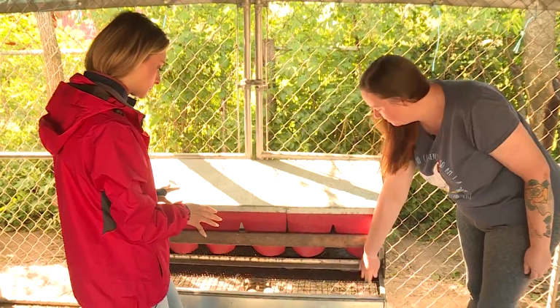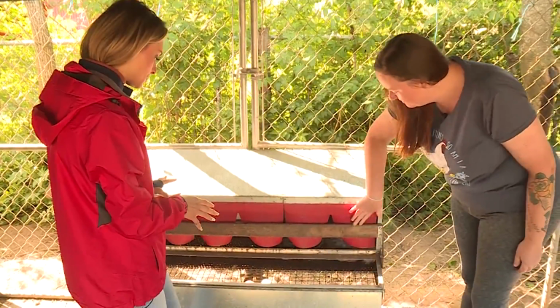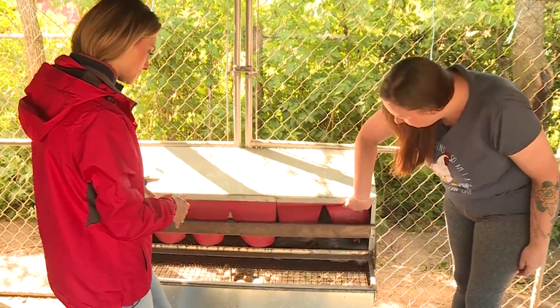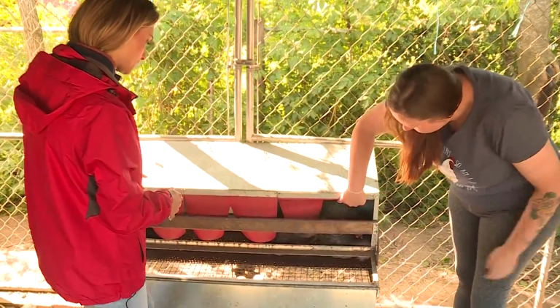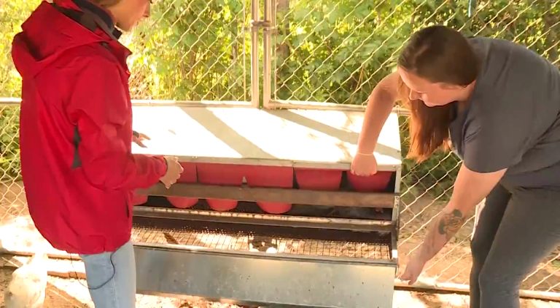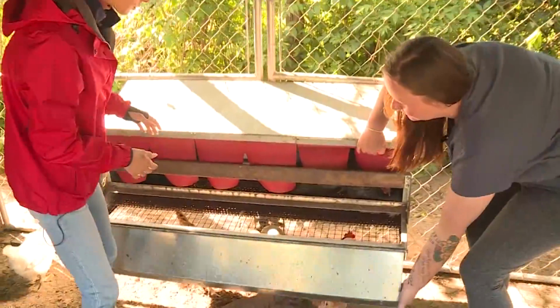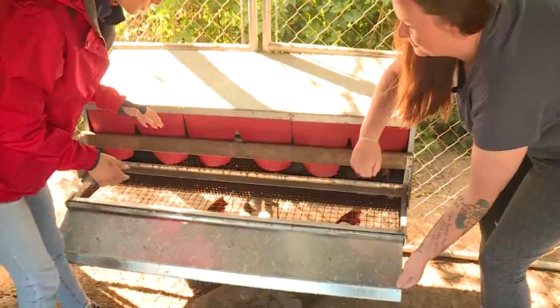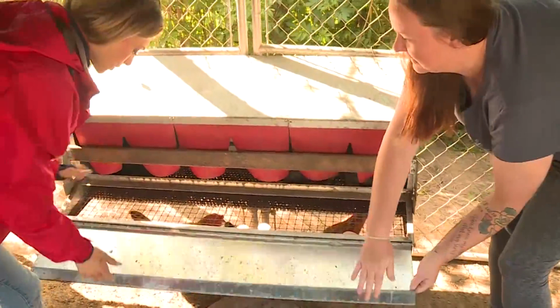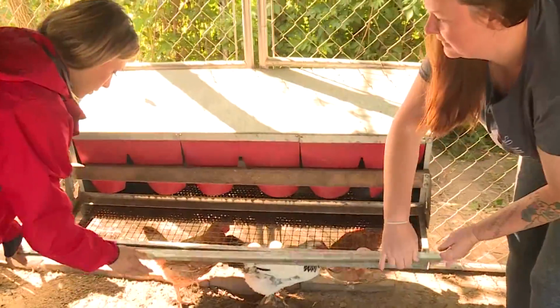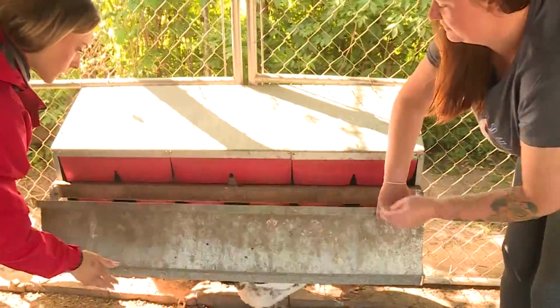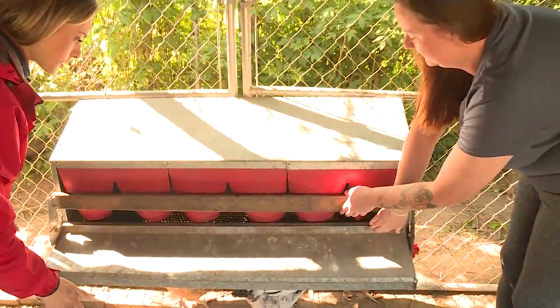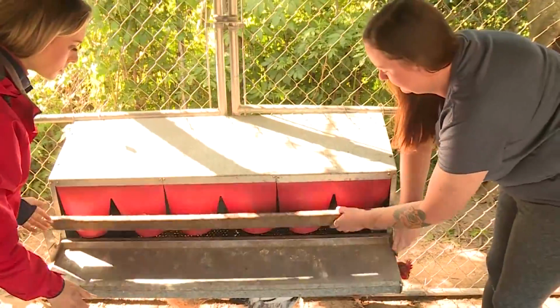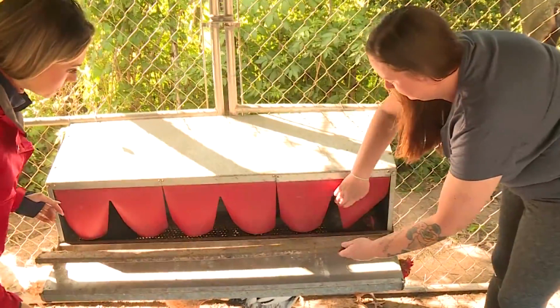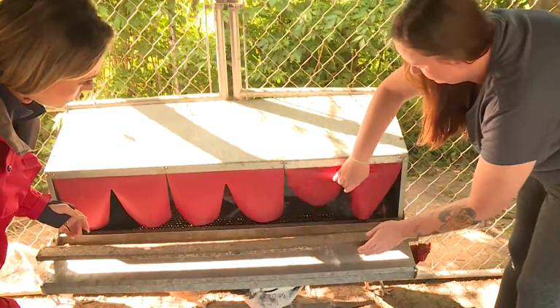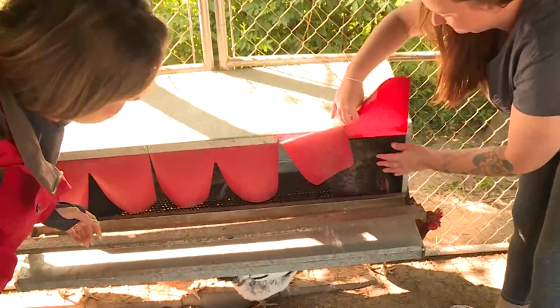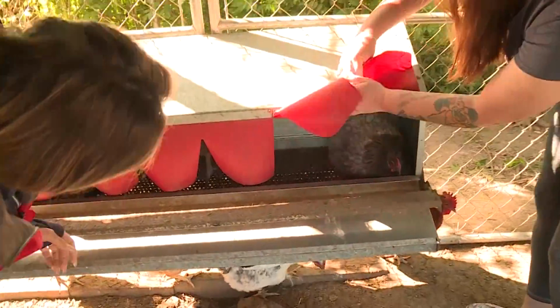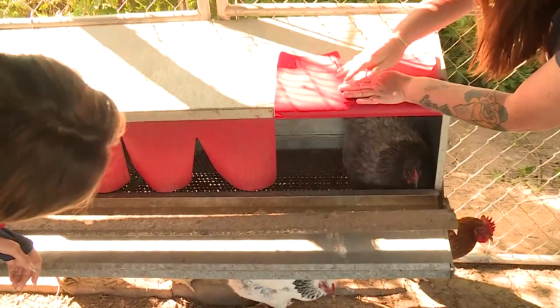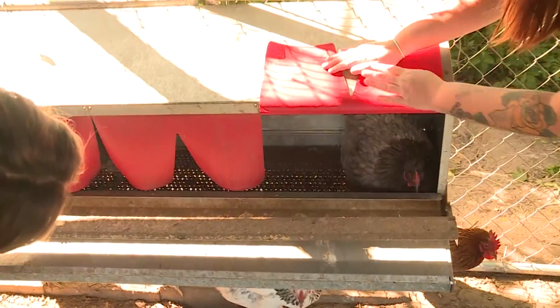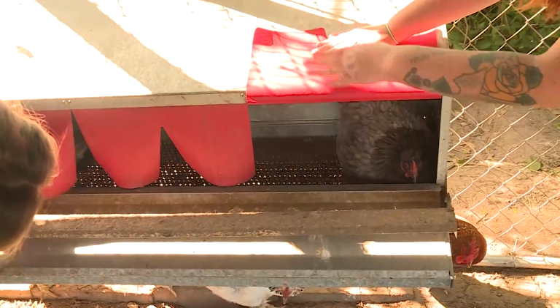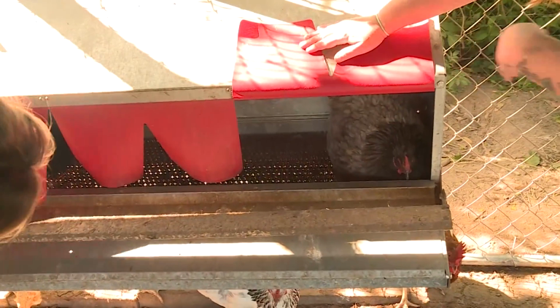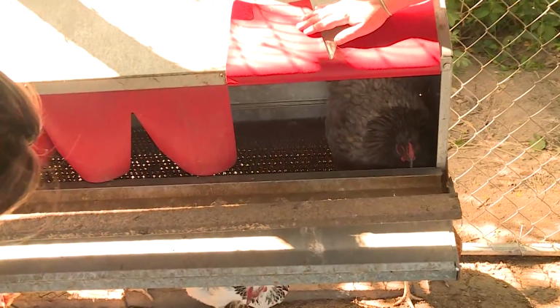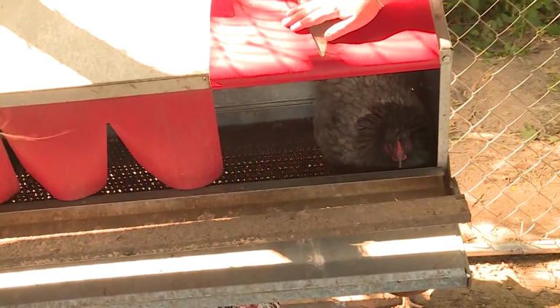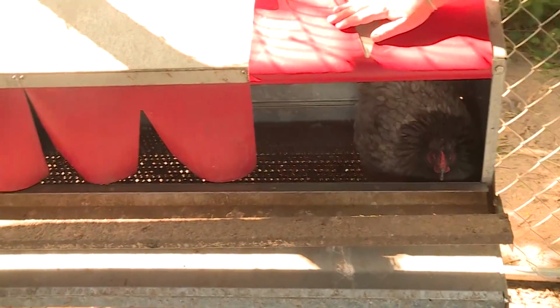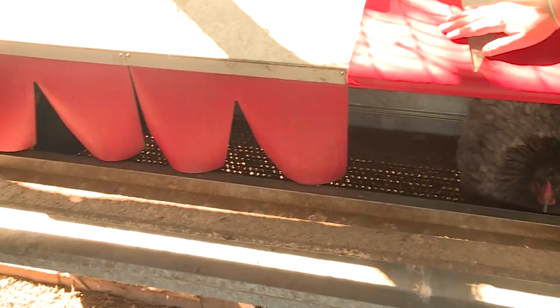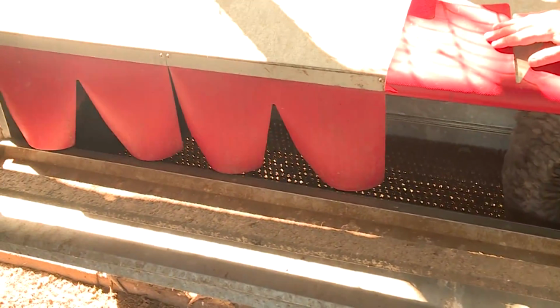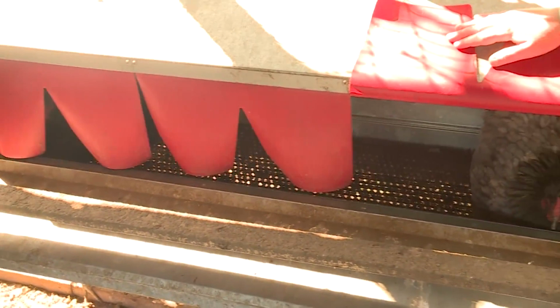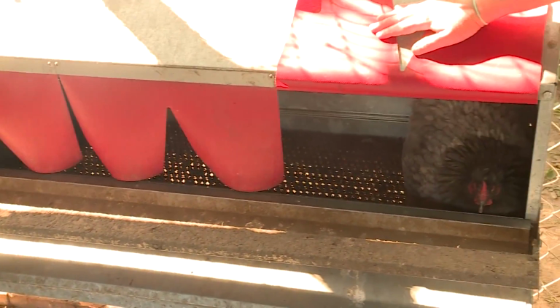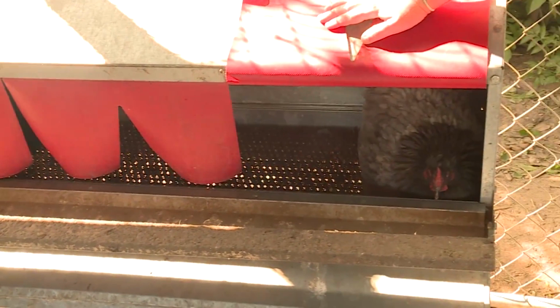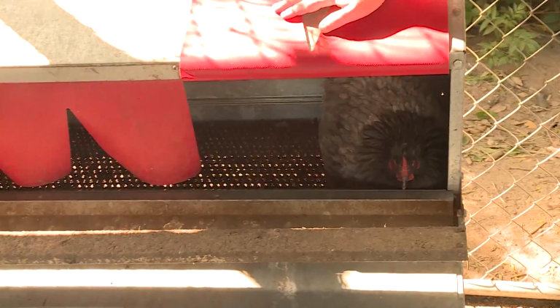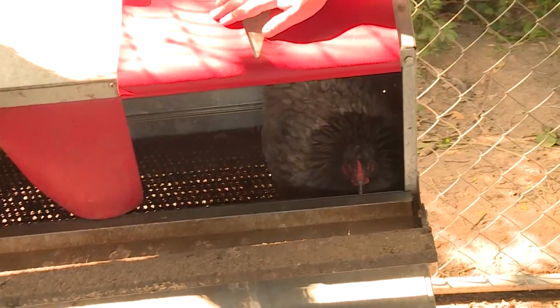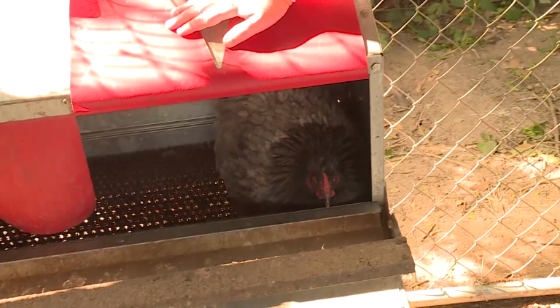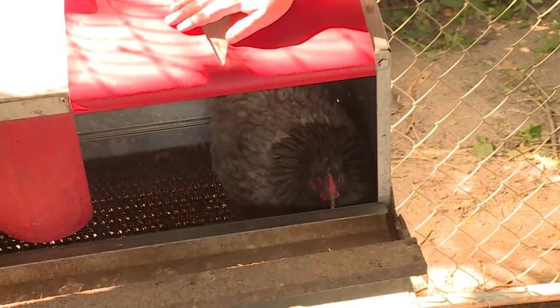Since the coop is exposed to ambient air temperature, the chickens simply rely on body heat while laying the egg. But they'll sit in here anywhere from five minutes to about a half an hour before they lay their egg. And then when they're done, they get out and start free-ranging again.